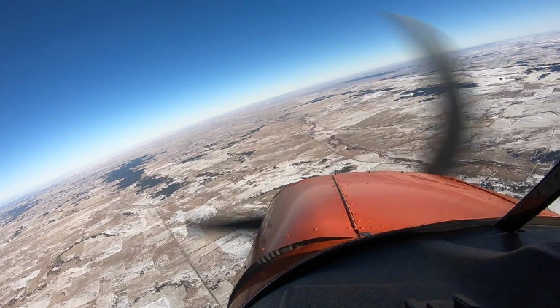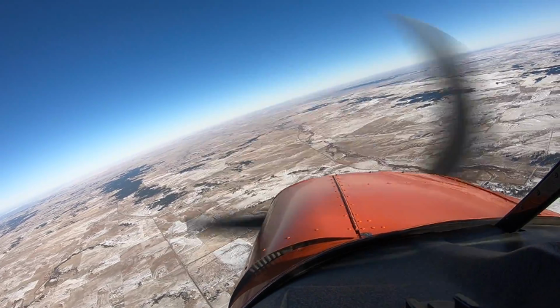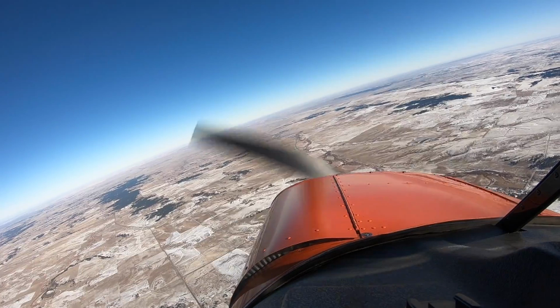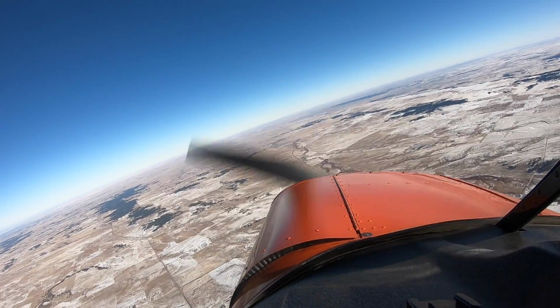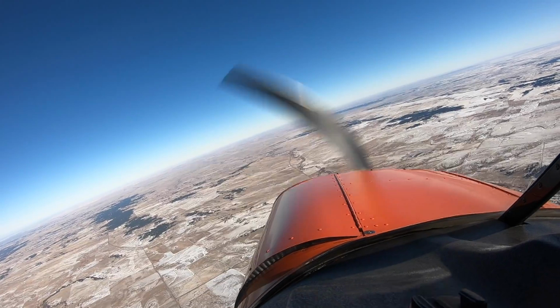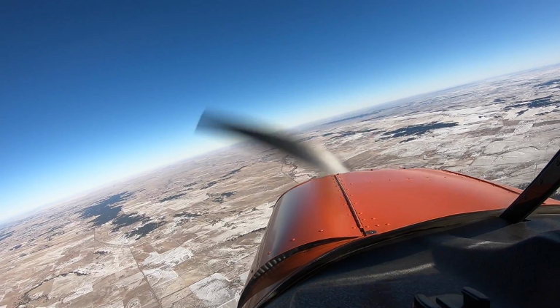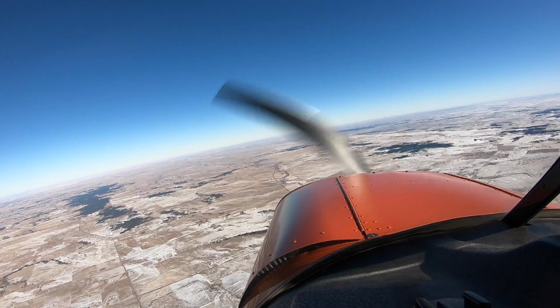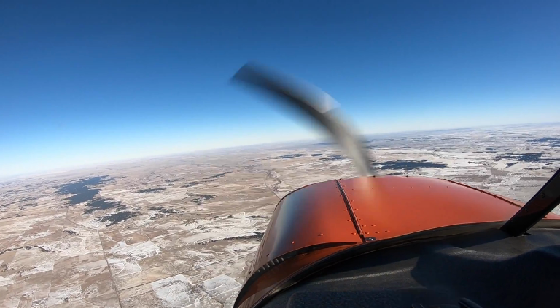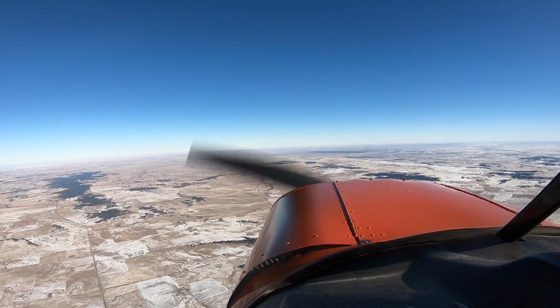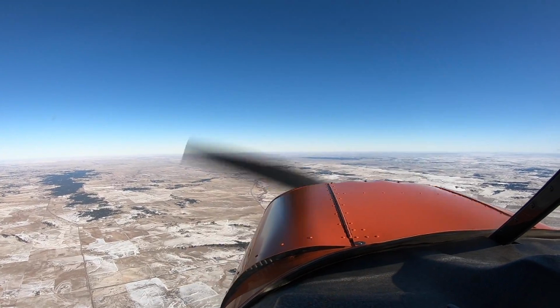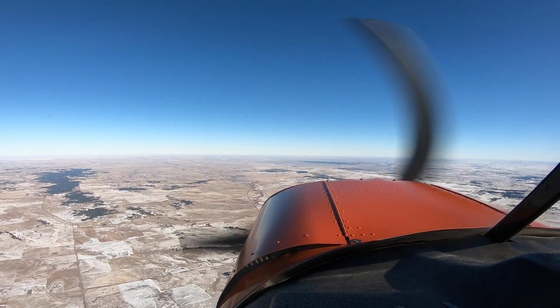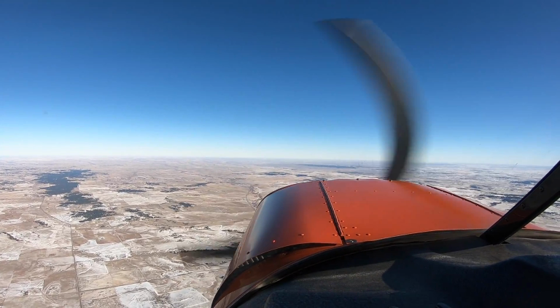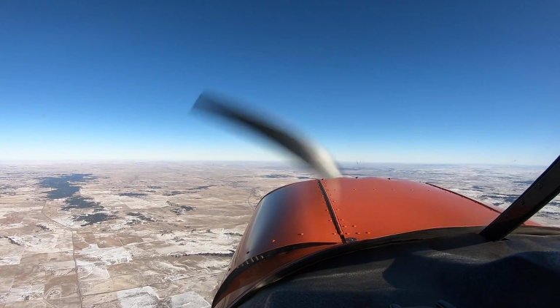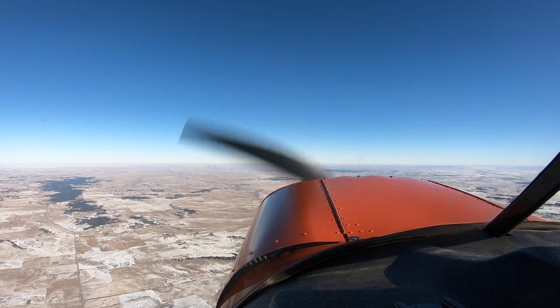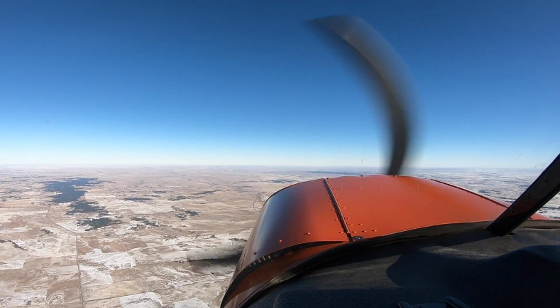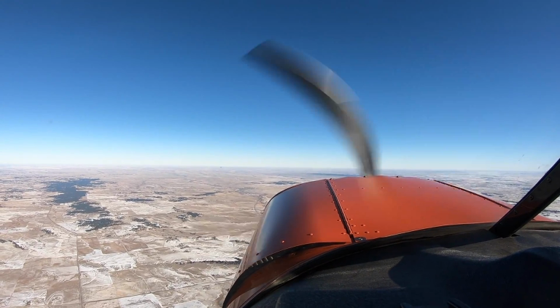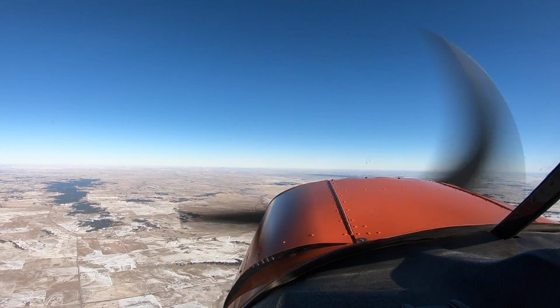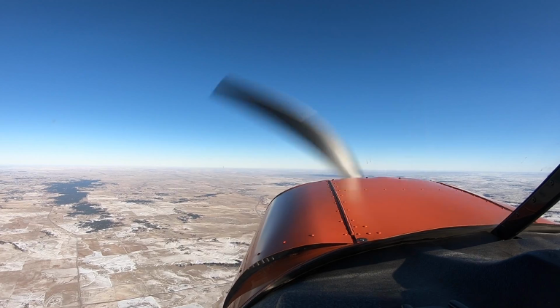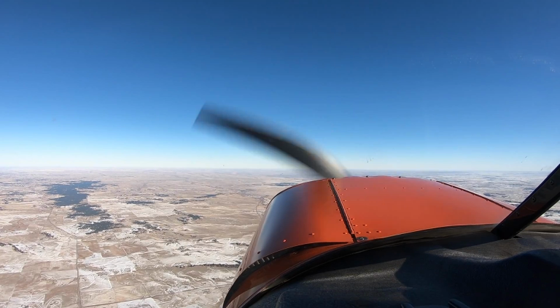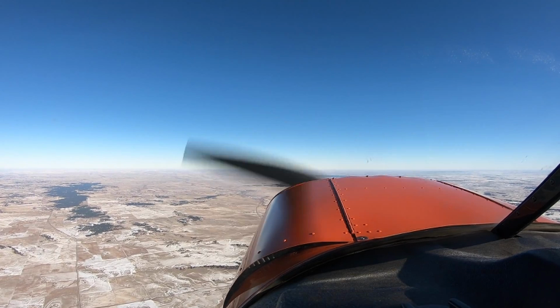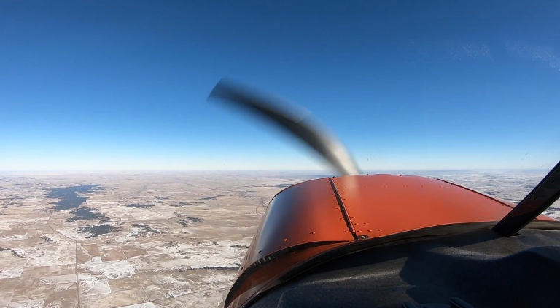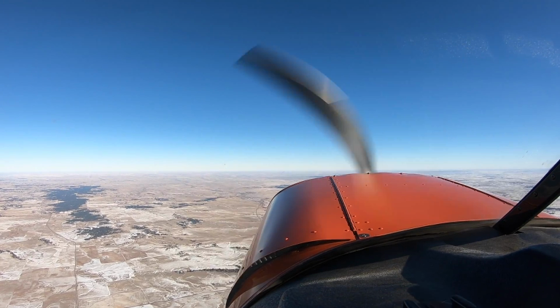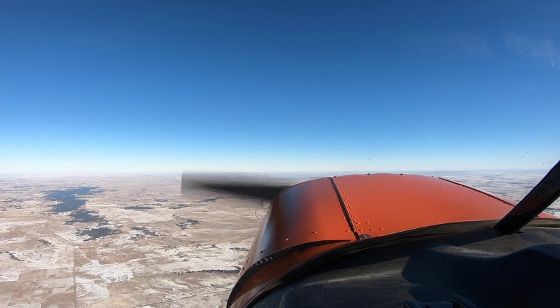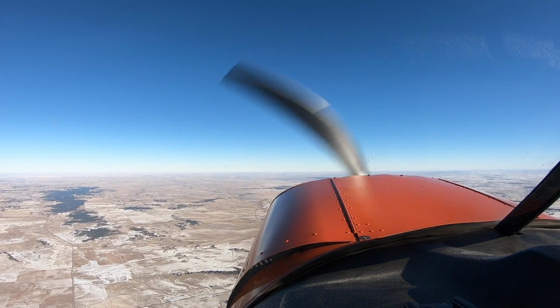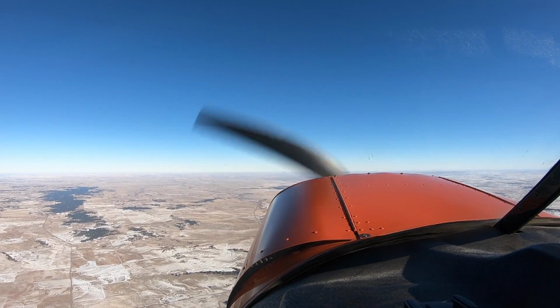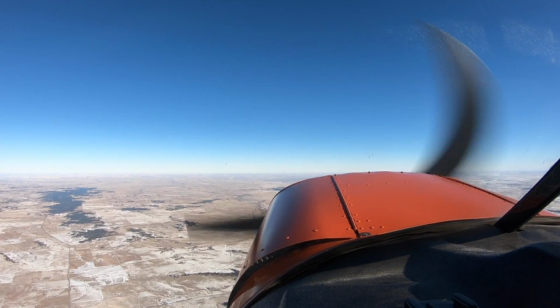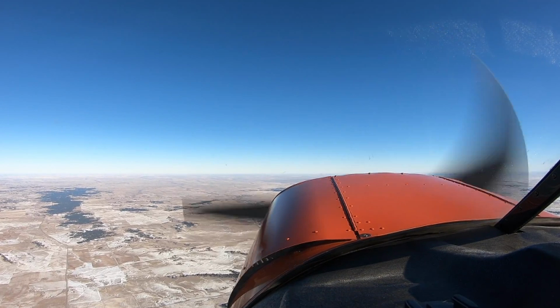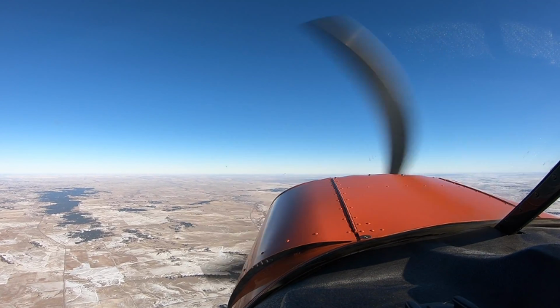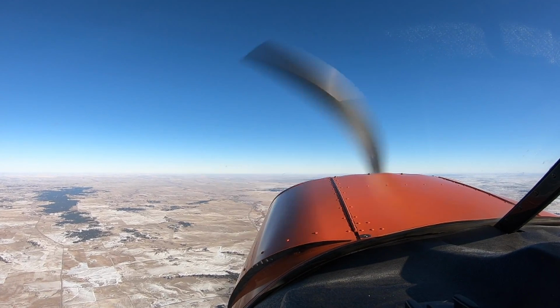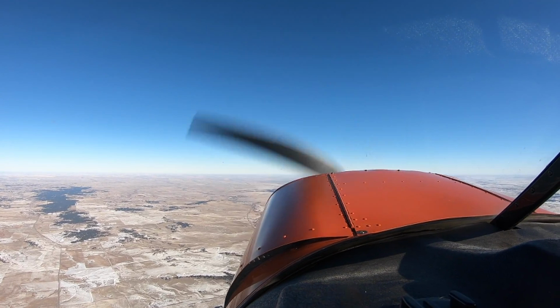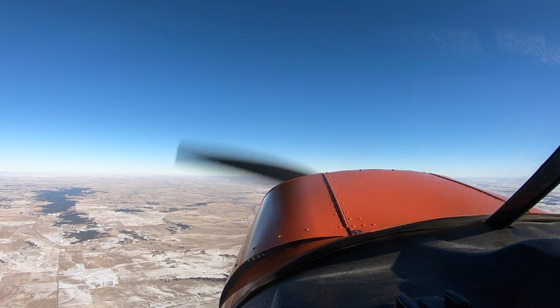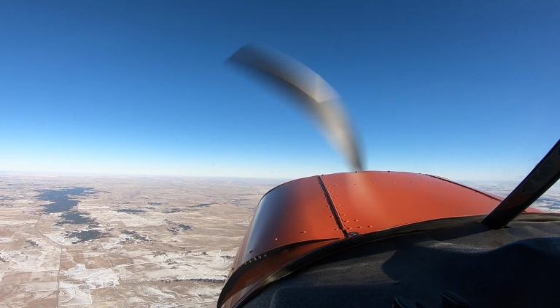Level the wings. Oh, I'm still flying! Okay, there we go. So what happened there? Go ahead and bring the power up a little bit. You're still flying. There we go.